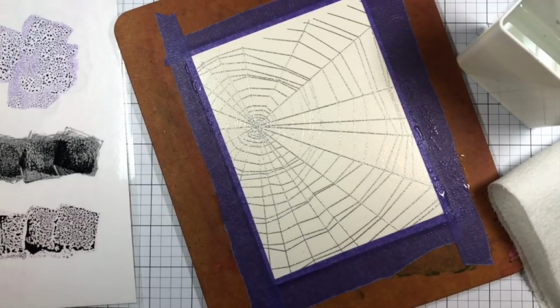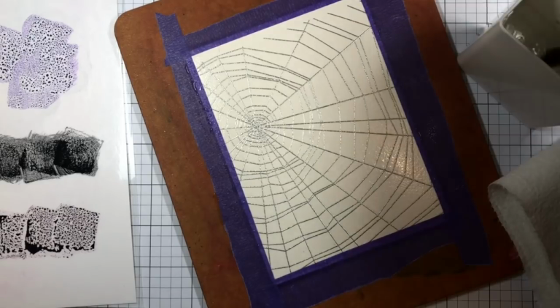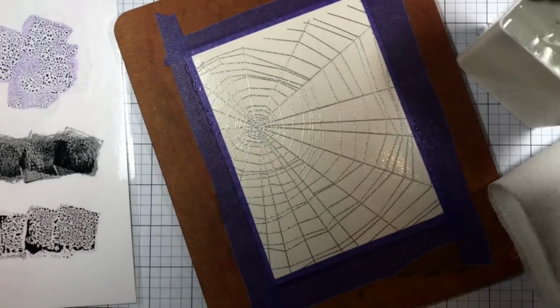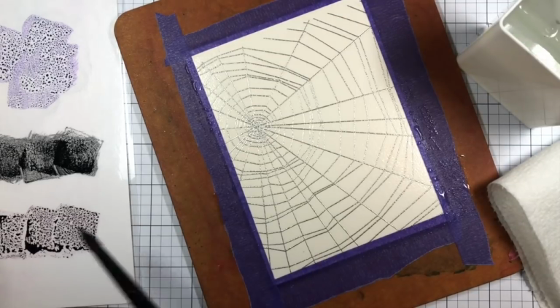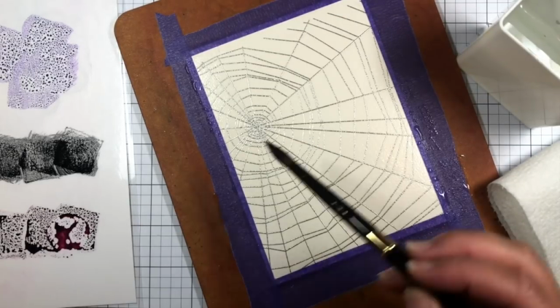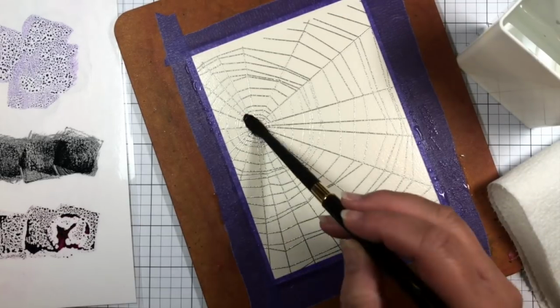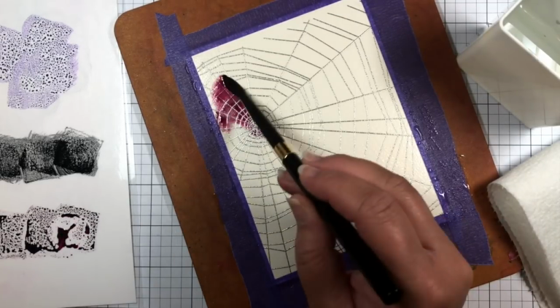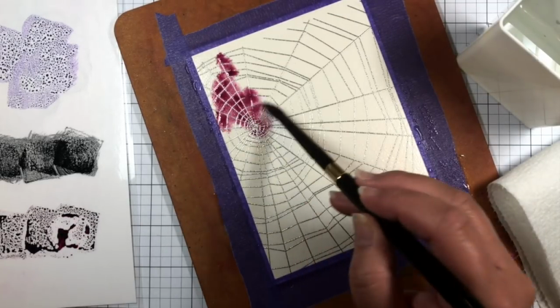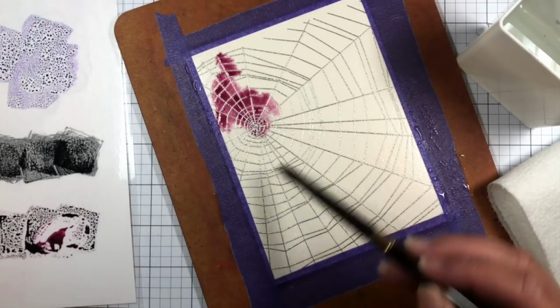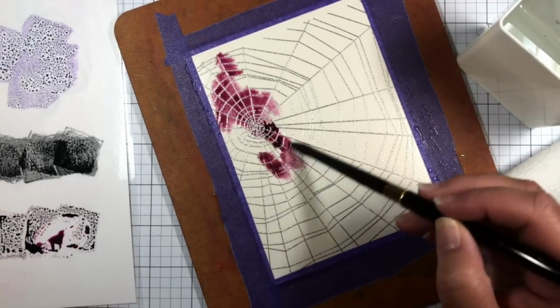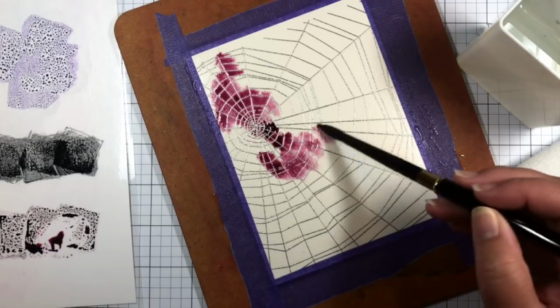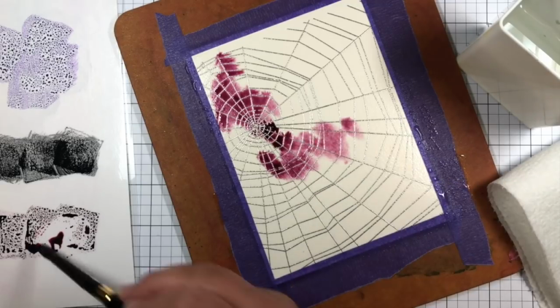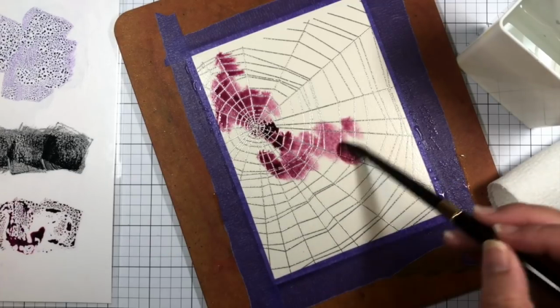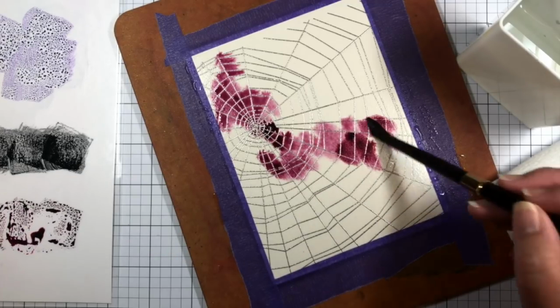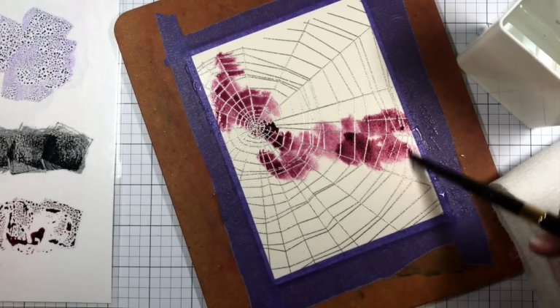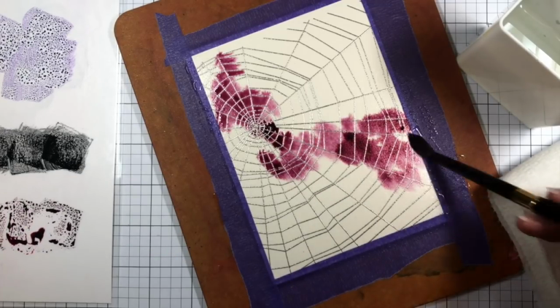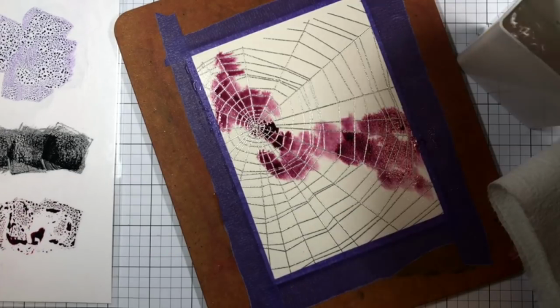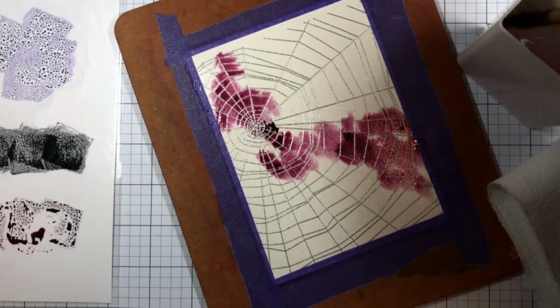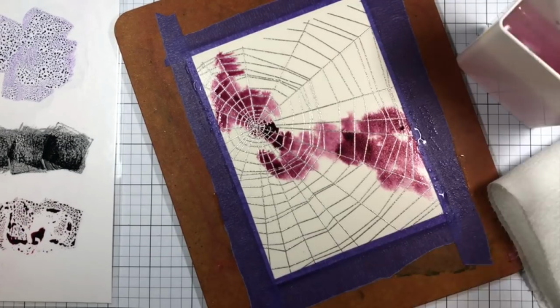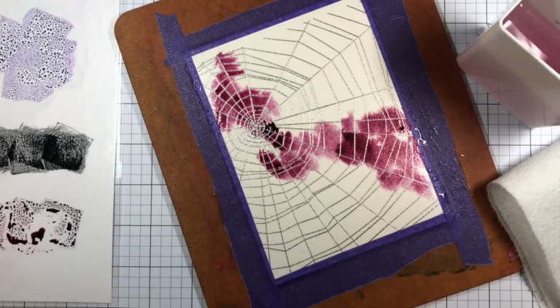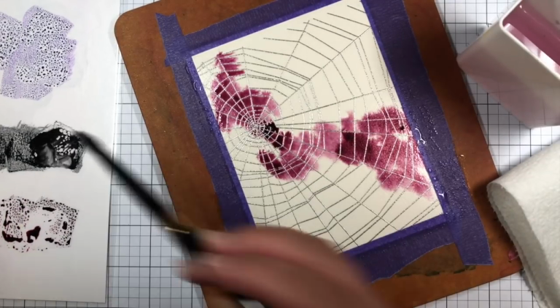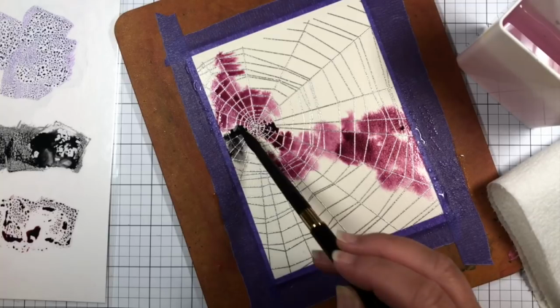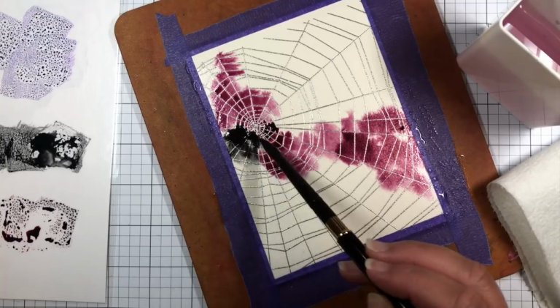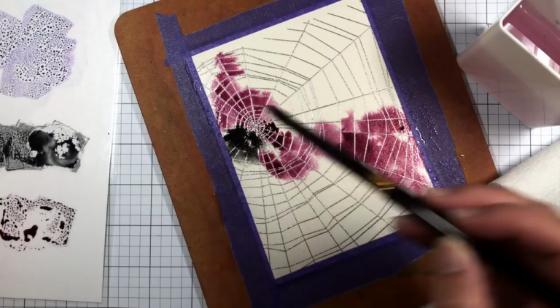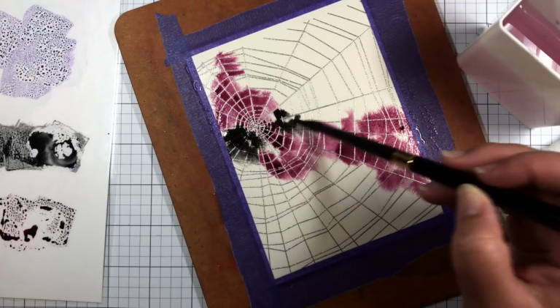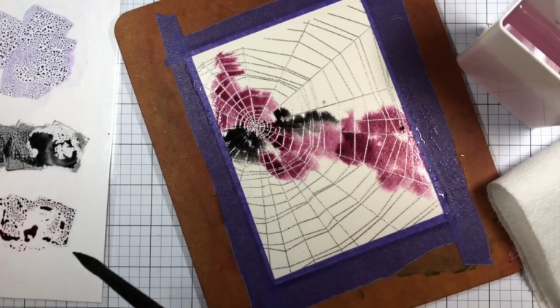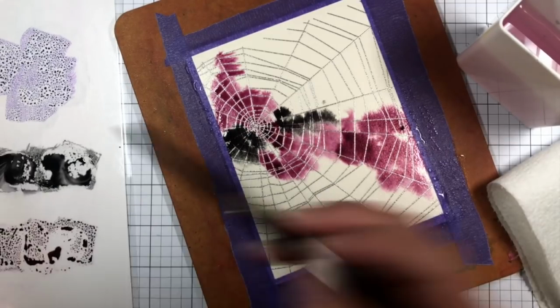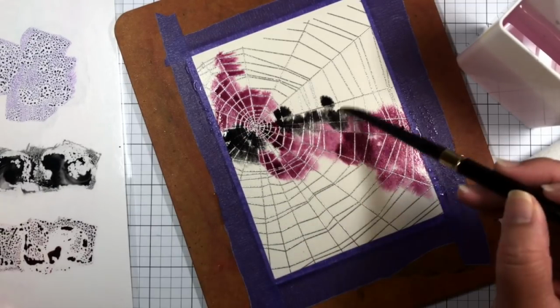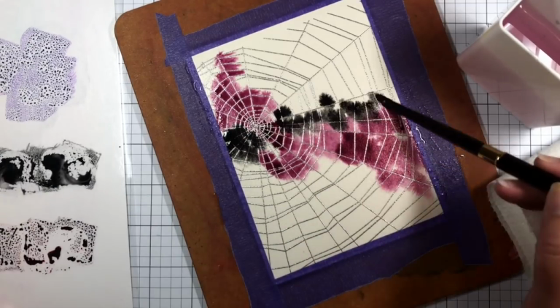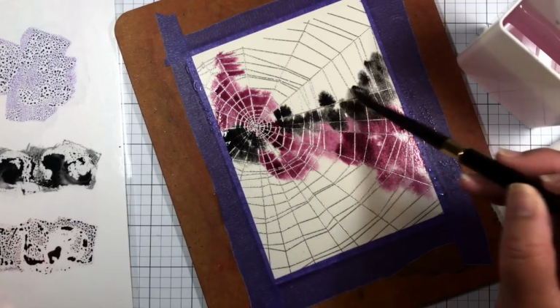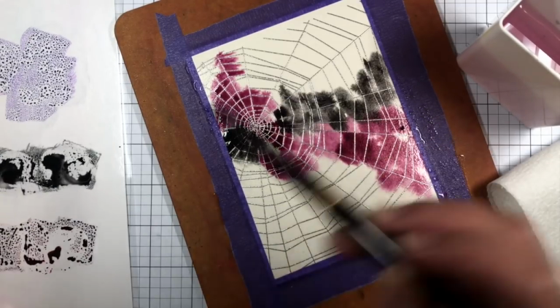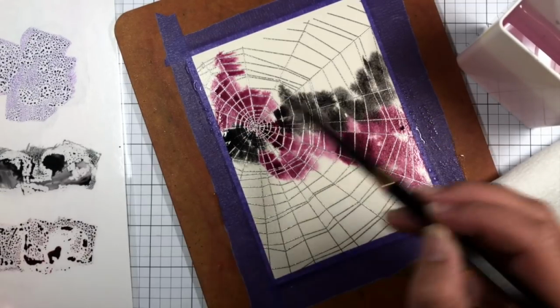black soot, and seedless preserves distress ink across the spiderweb. I try to follow the general shape of the web as I add new colors, and then I use a very damp paintbrush to blend the colors together slightly. I apply the first layer of color and then dry it with a heat gun.